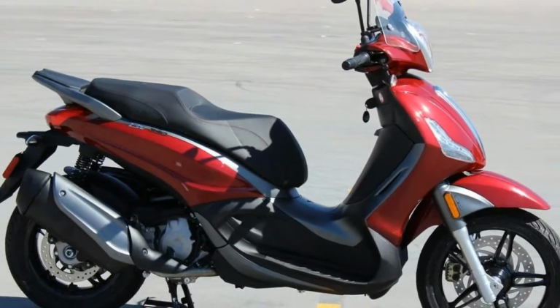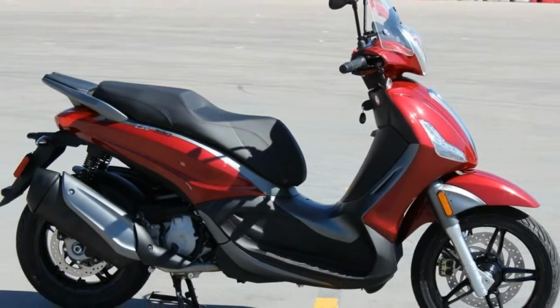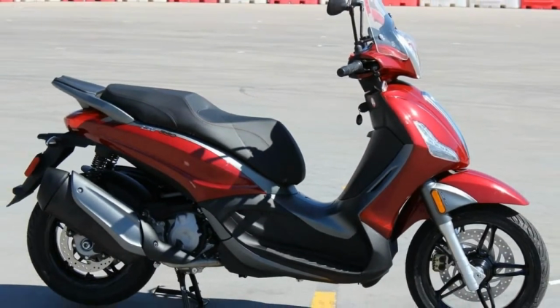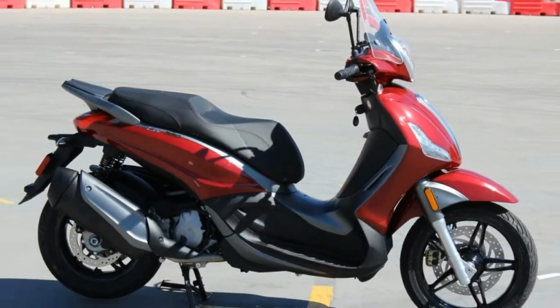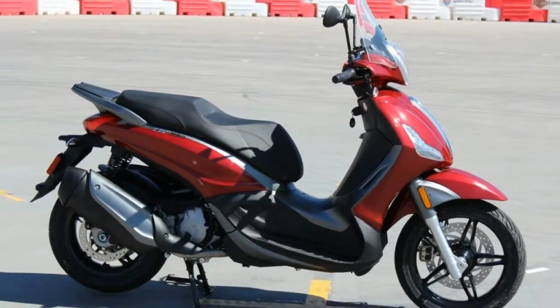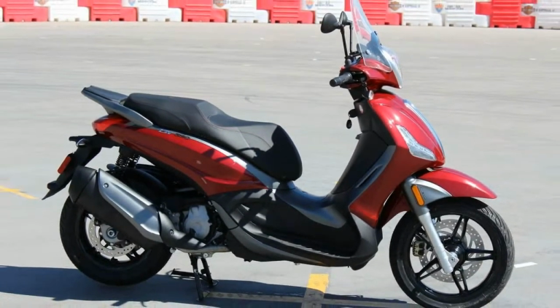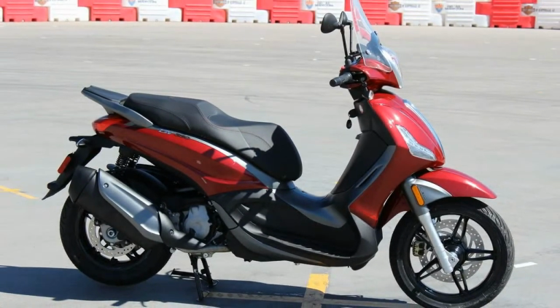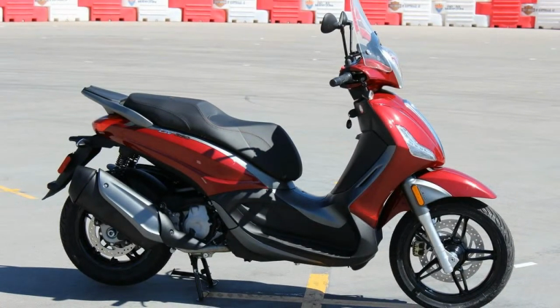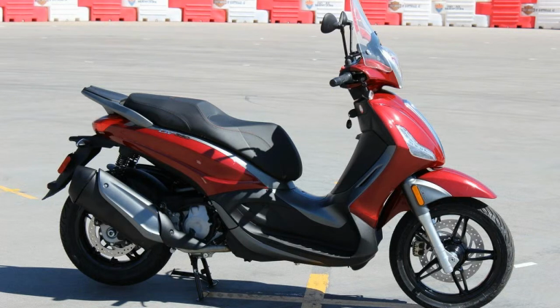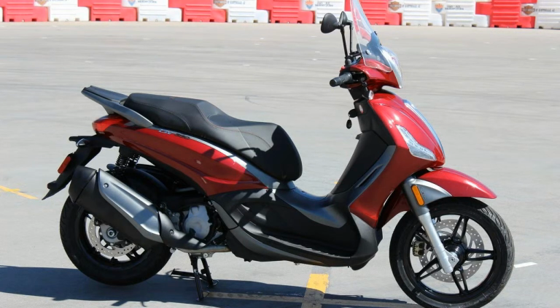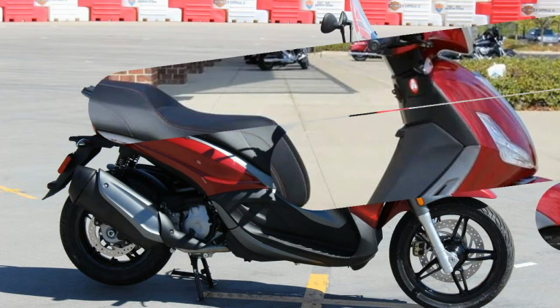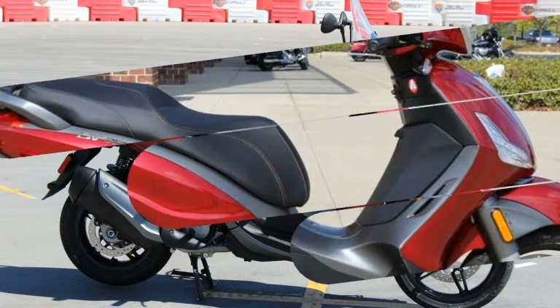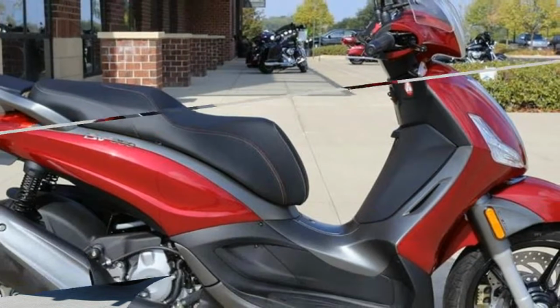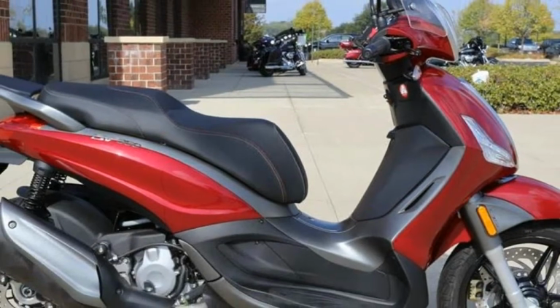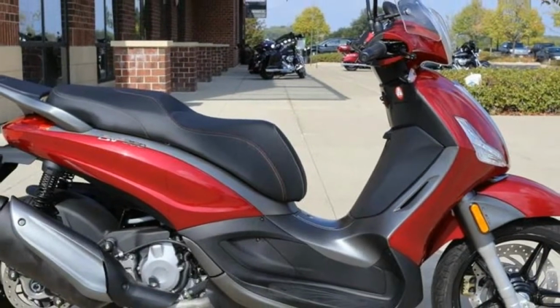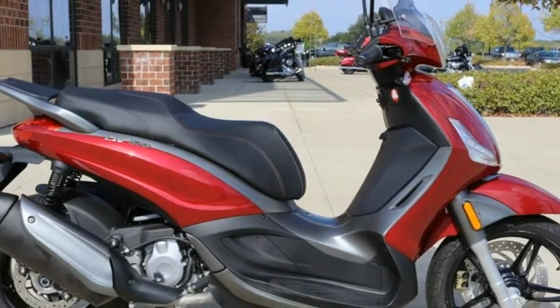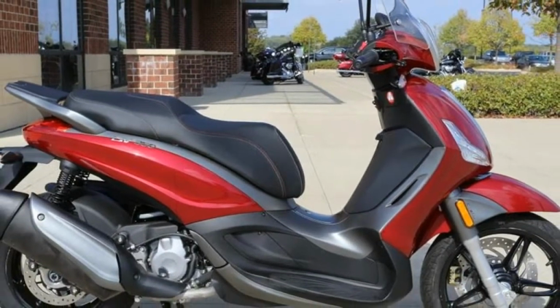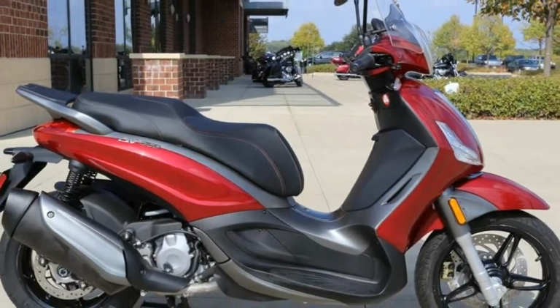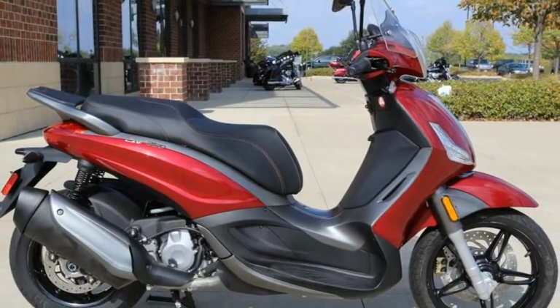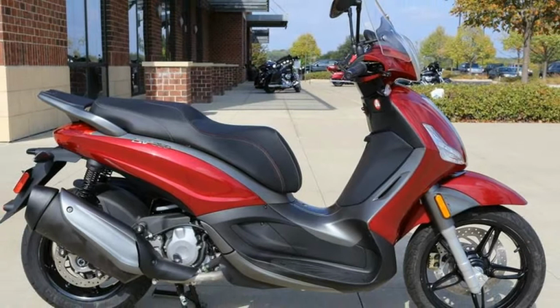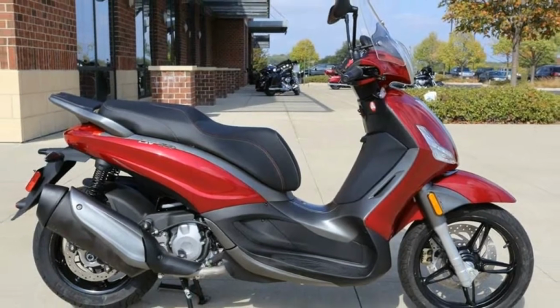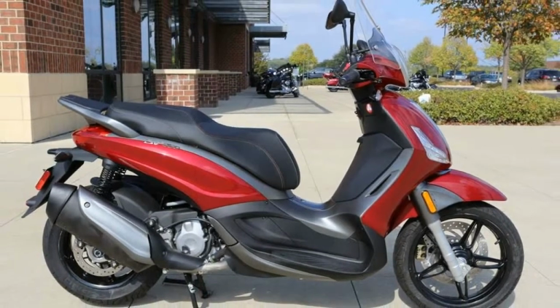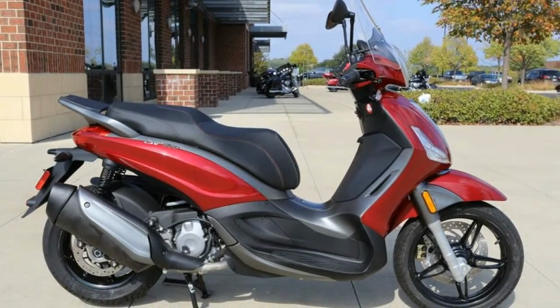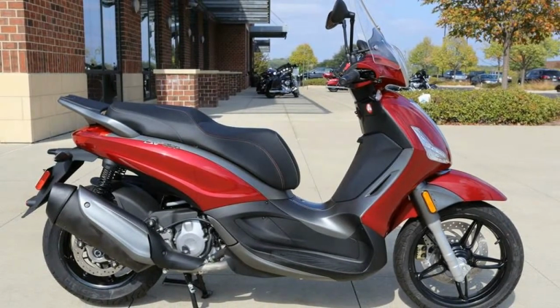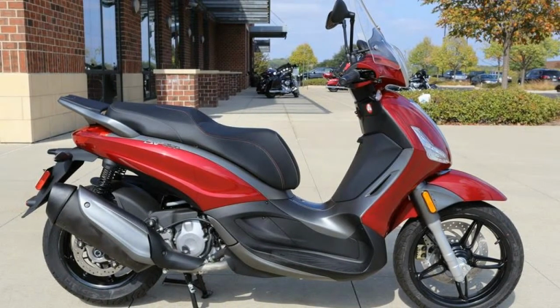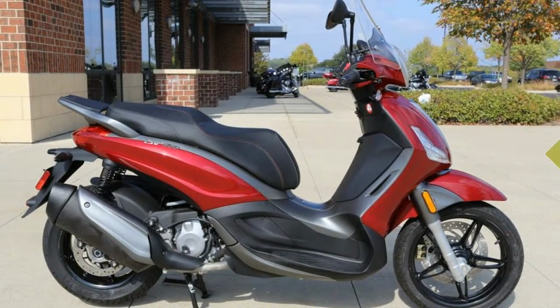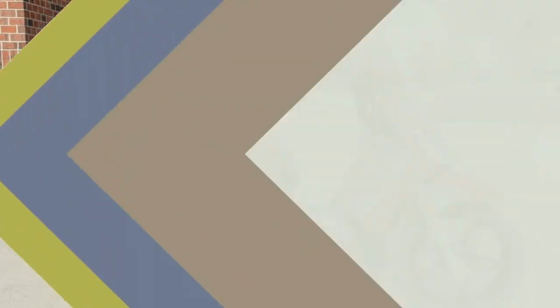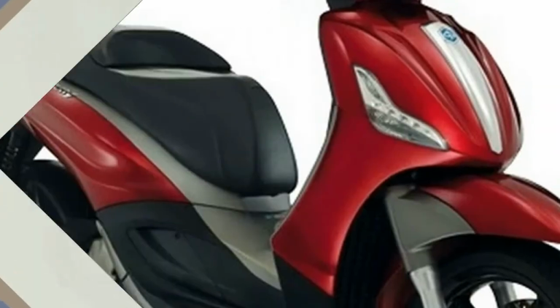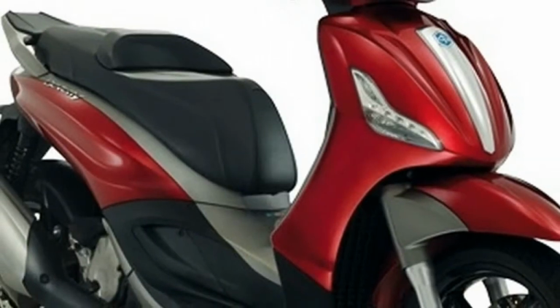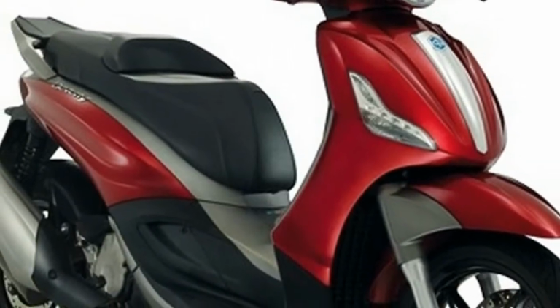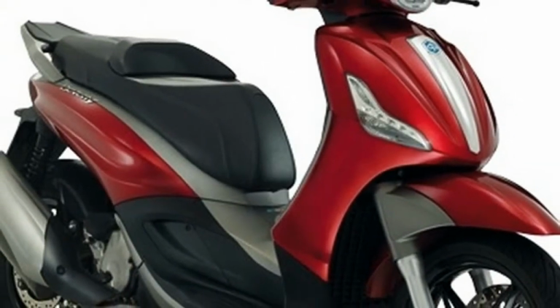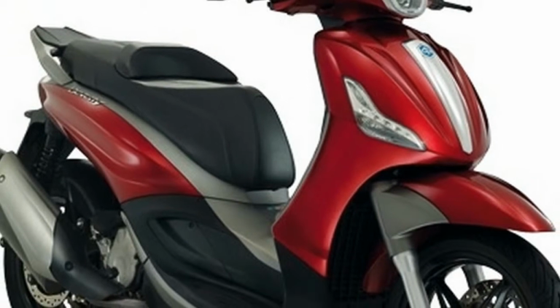If you've ever fueled up a scooter and spilled gas on your gear, you'll appreciate that the fuel filler is between the feet on the Beverly. The downside is that you lose the flat step-through that frequently doubles as a between-the-feet storage platform.